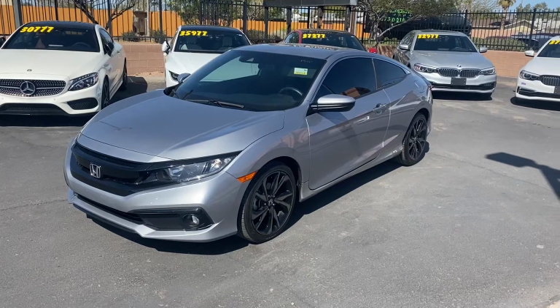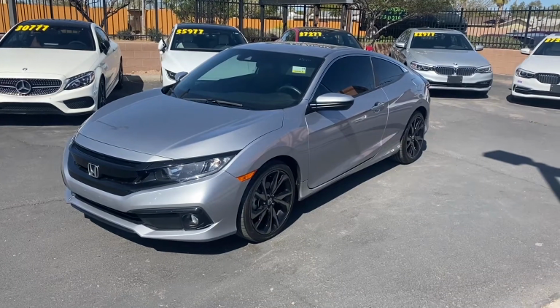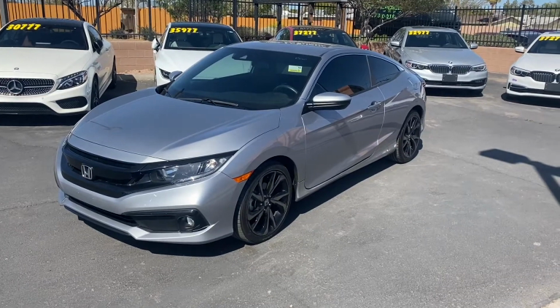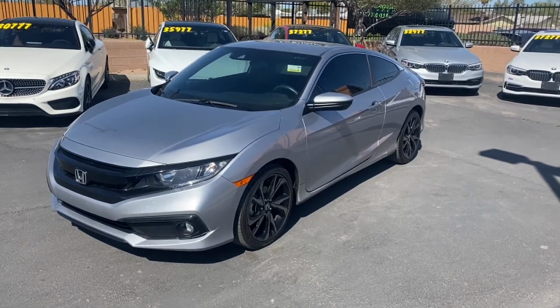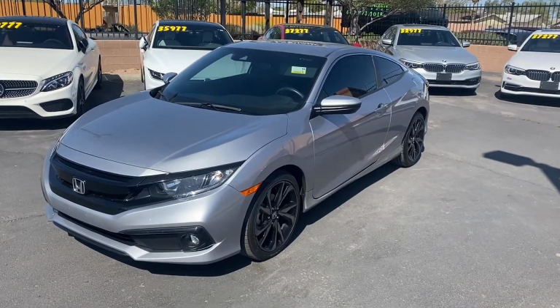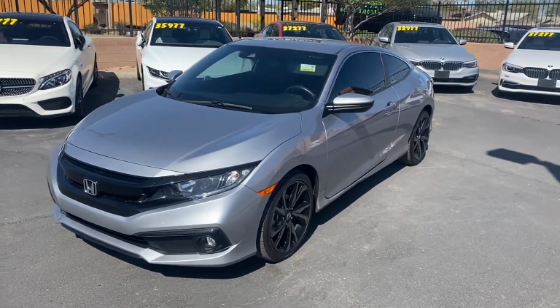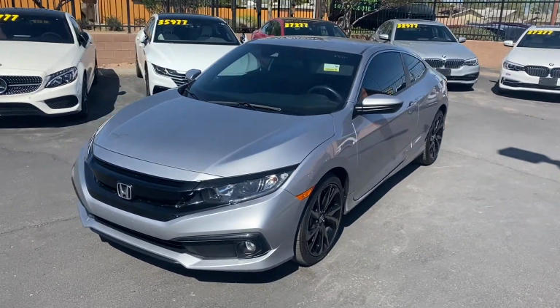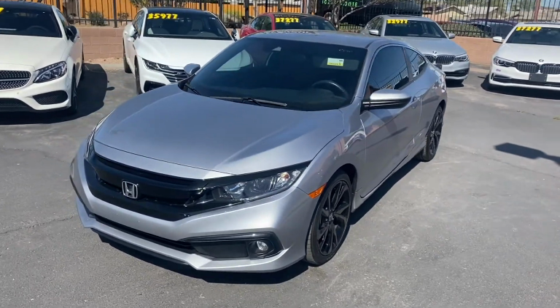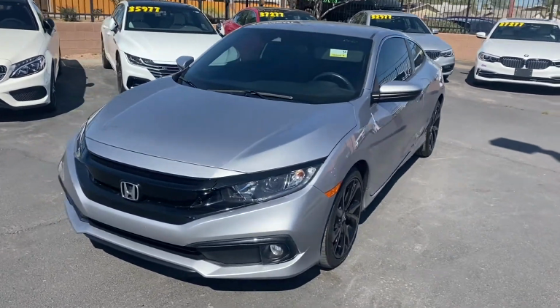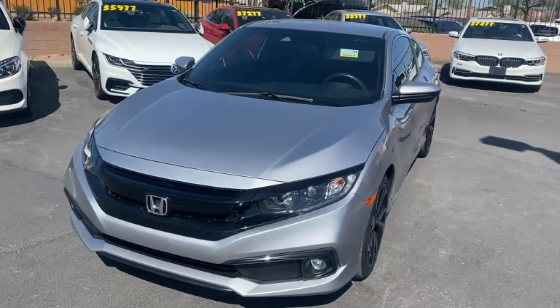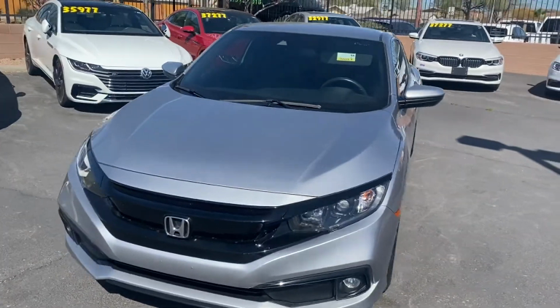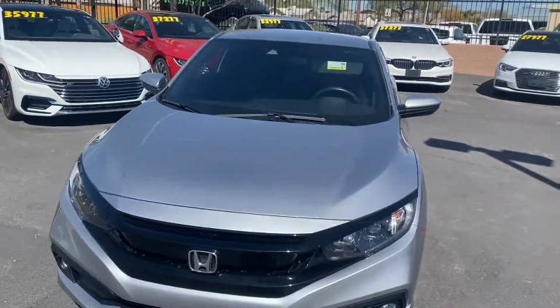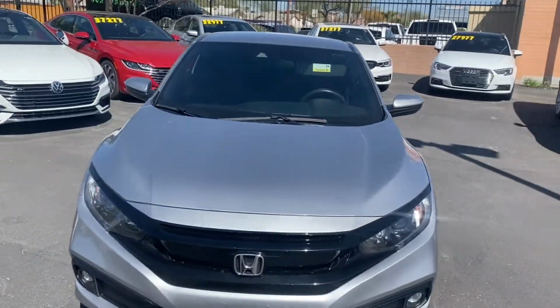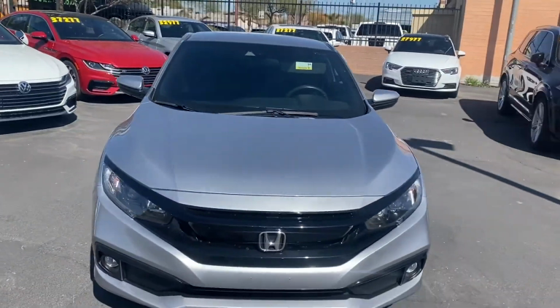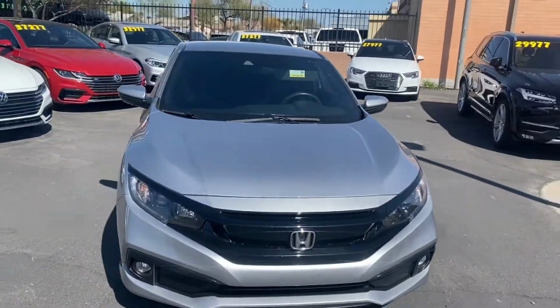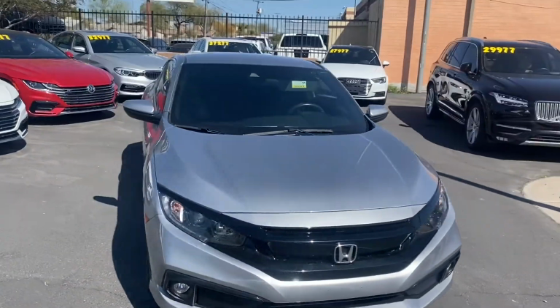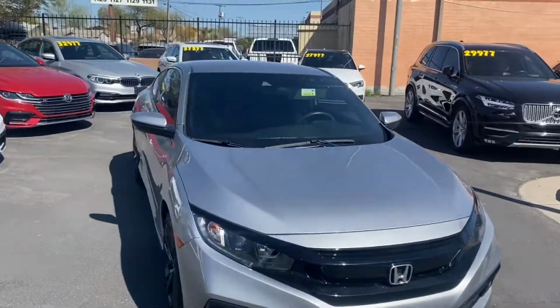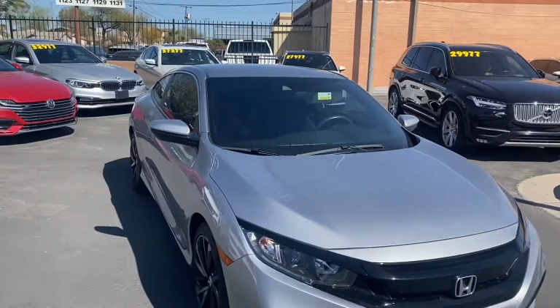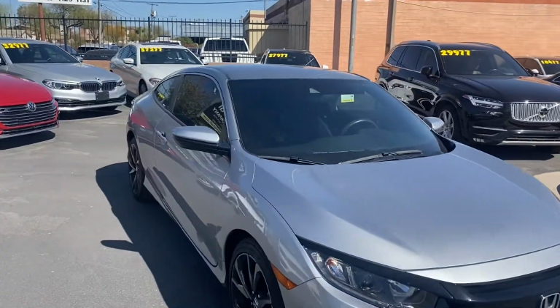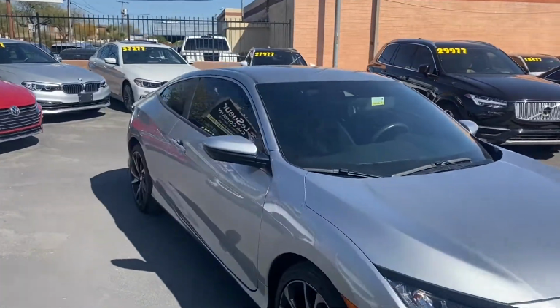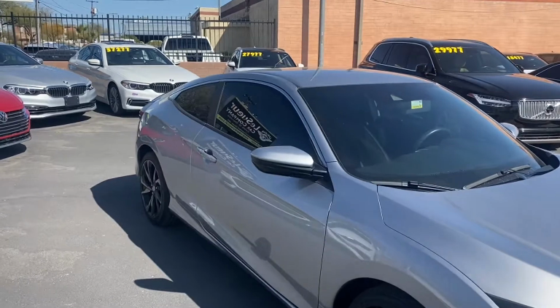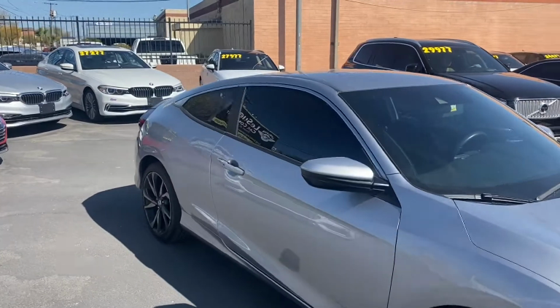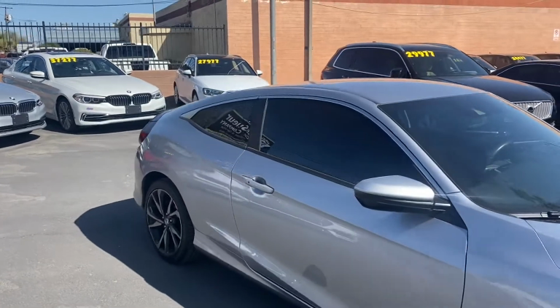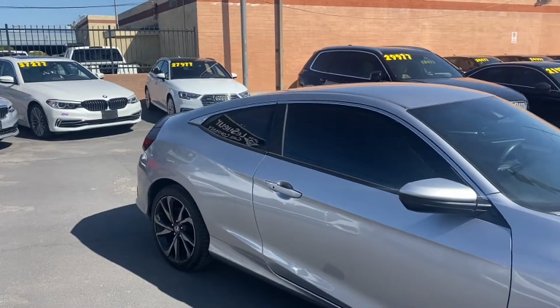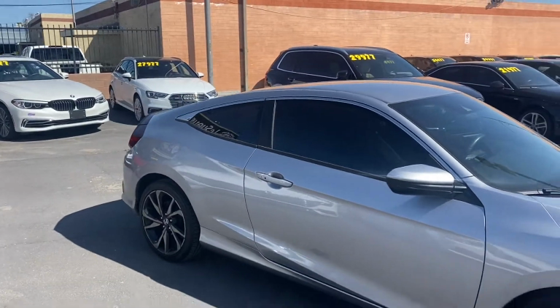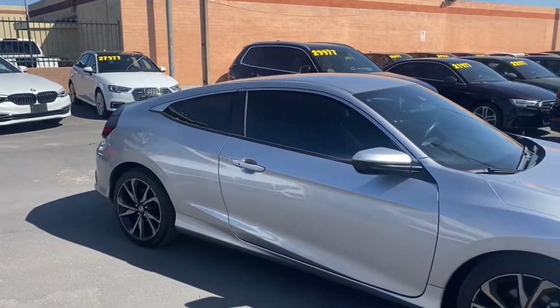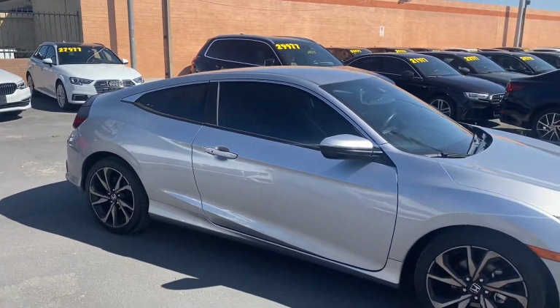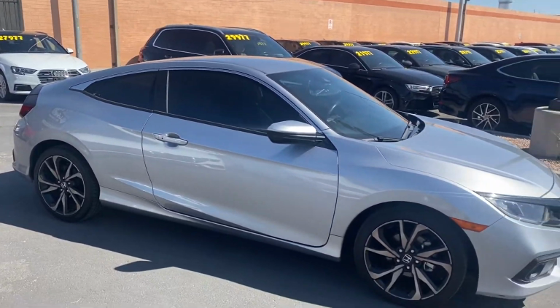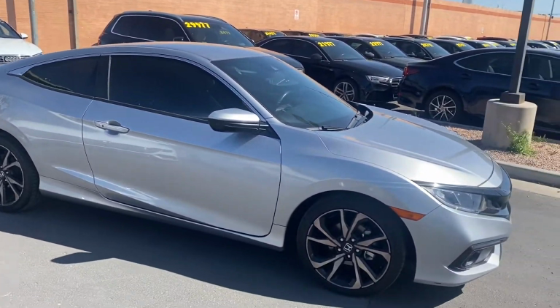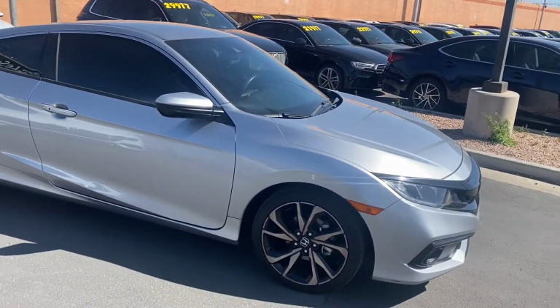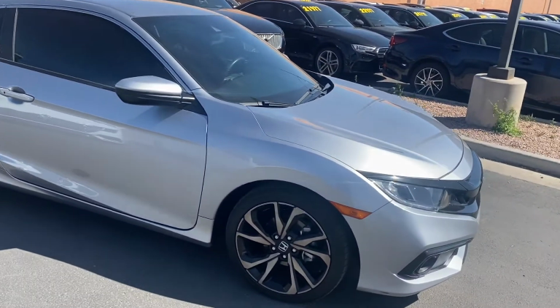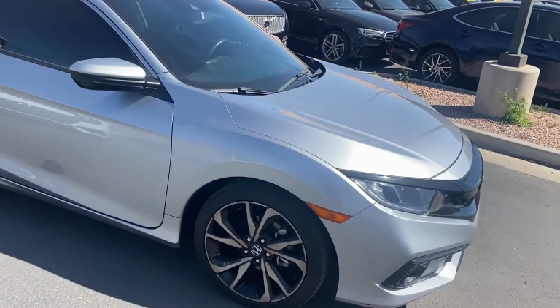What's going on guys? It's Taylor with Lissware Car Company and we are back with another car review. Today we're going to be checking out our brand new 2019 Honda Civic. This one's going to have the sport trim. It's also the coupe model, so it's a two-door — great looking sedan. This thing is in amazing condition.